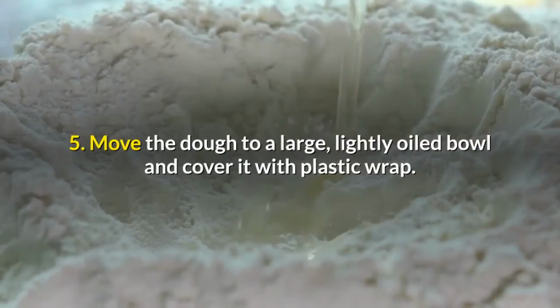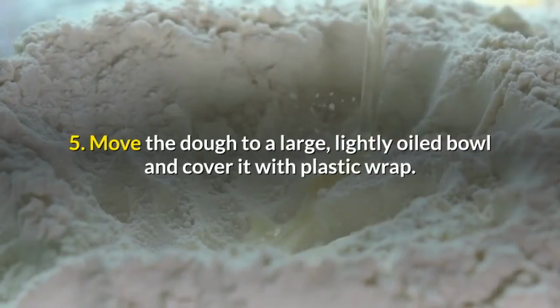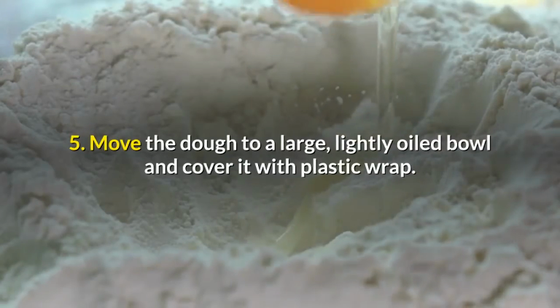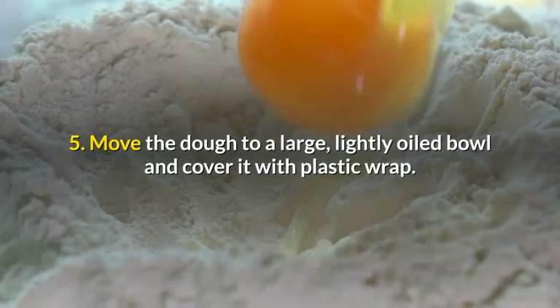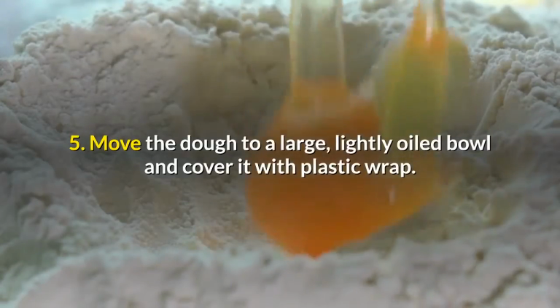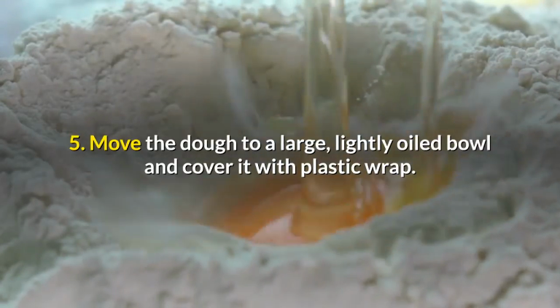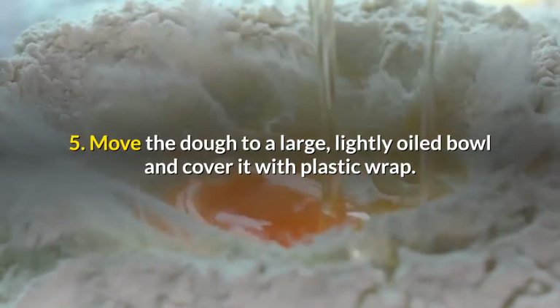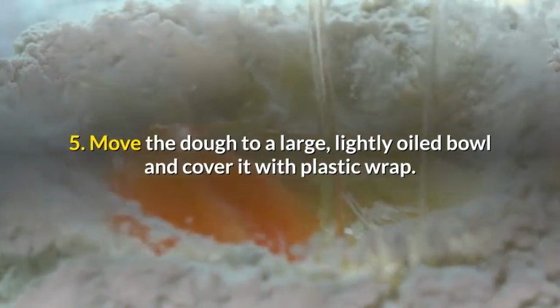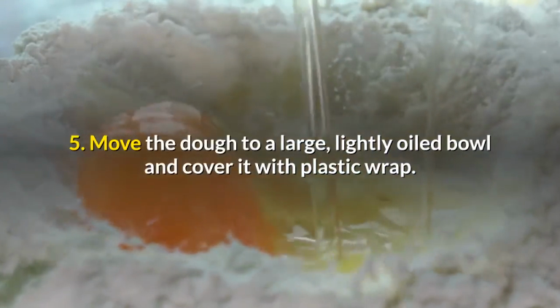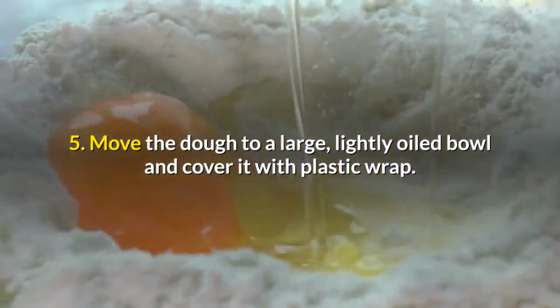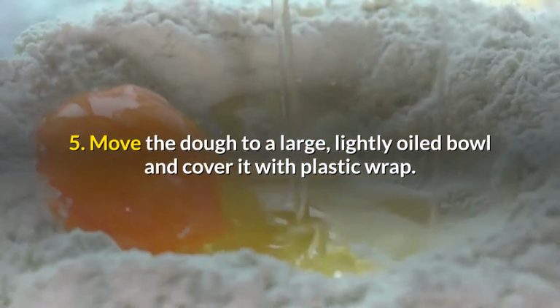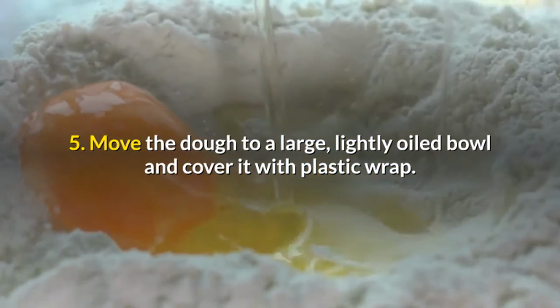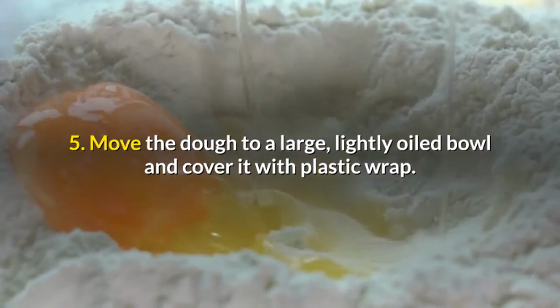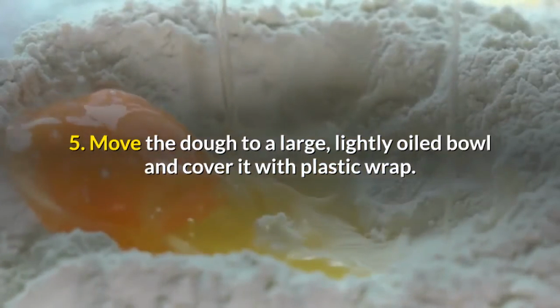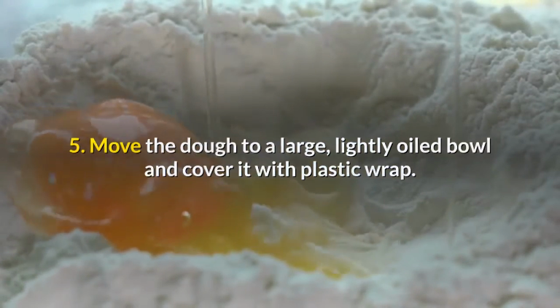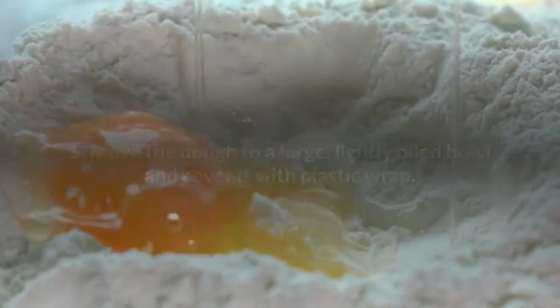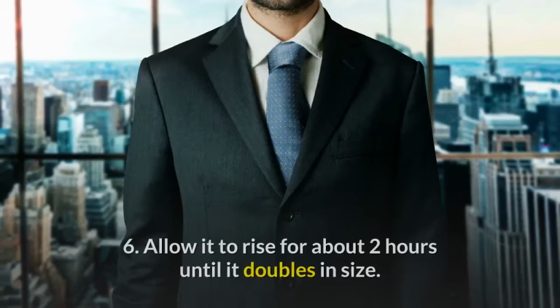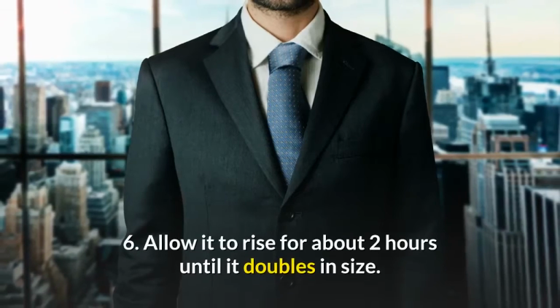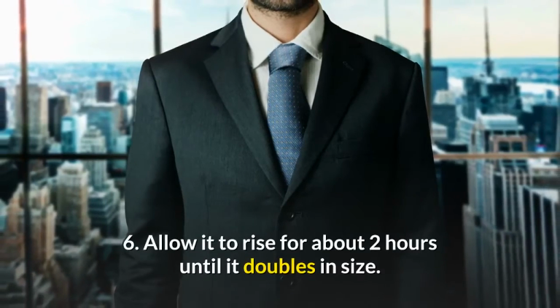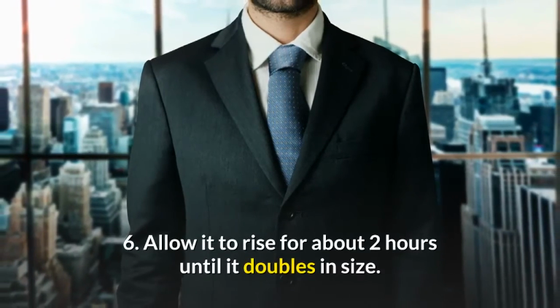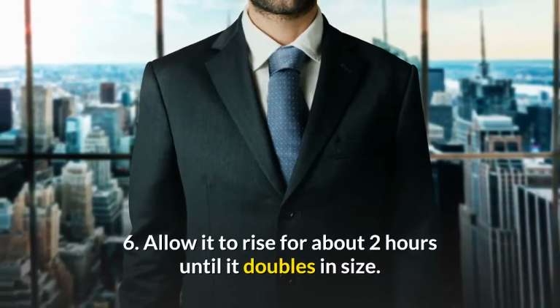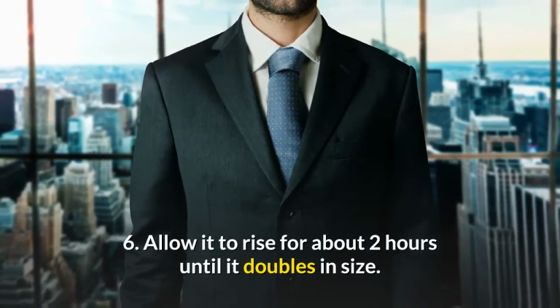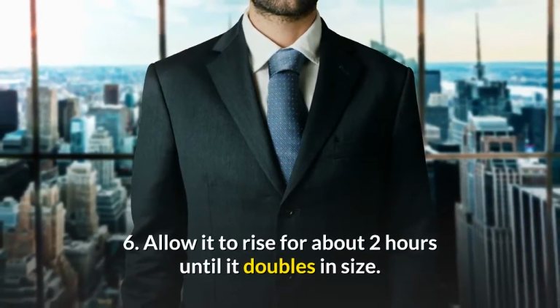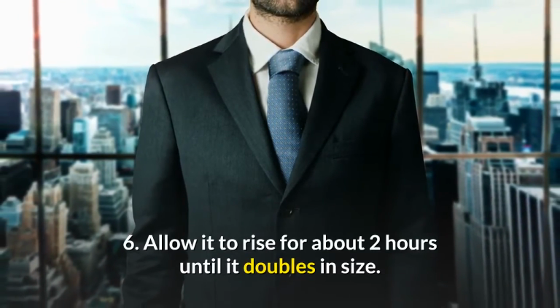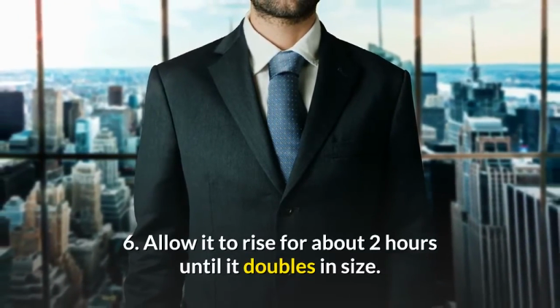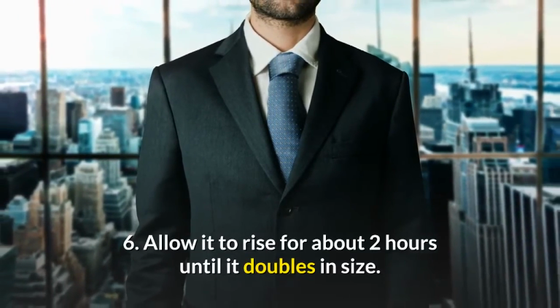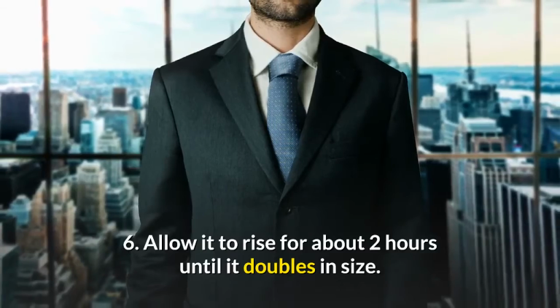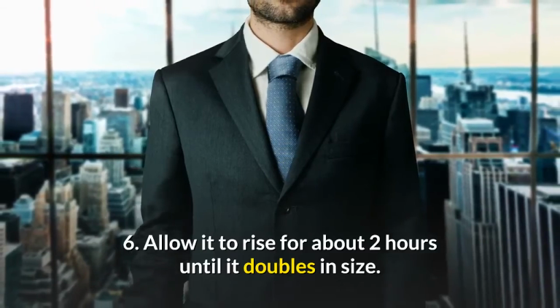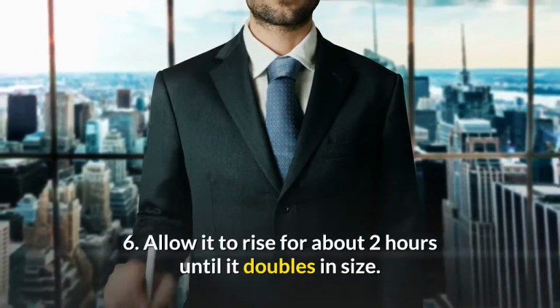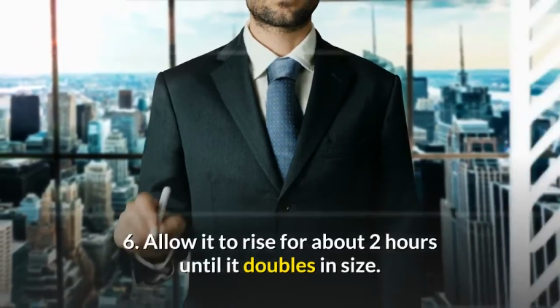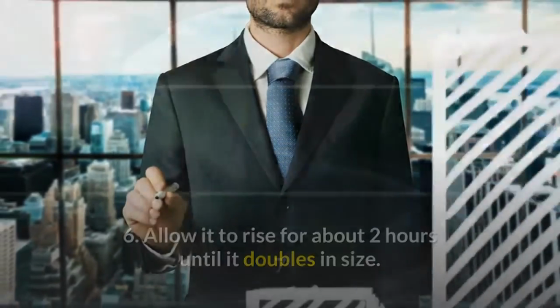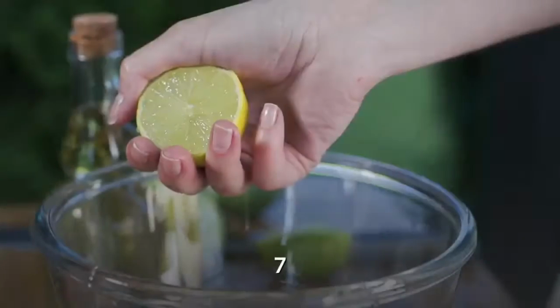Step 5 — move the dough to a large lightly oiled bowl and cover it with plastic wrap. Step 6 — allow it to rise for about two hours until it doubles in size.